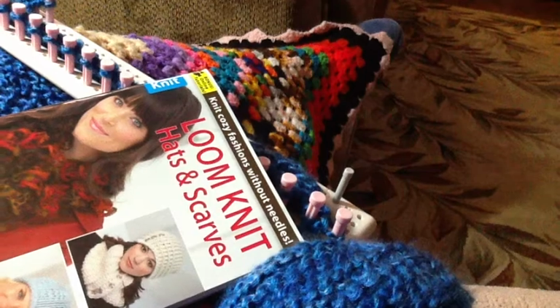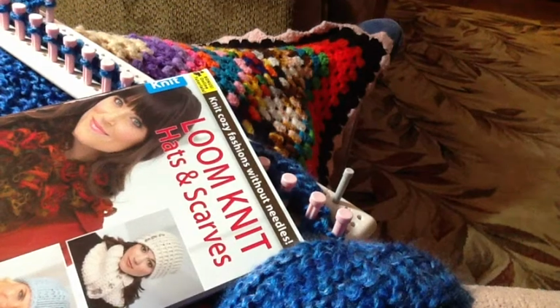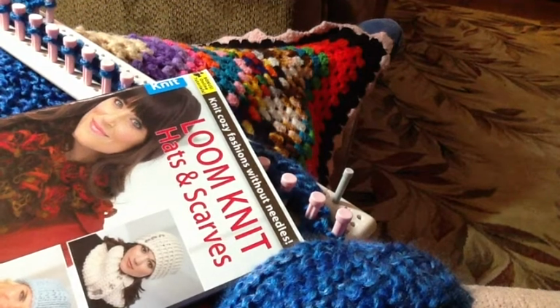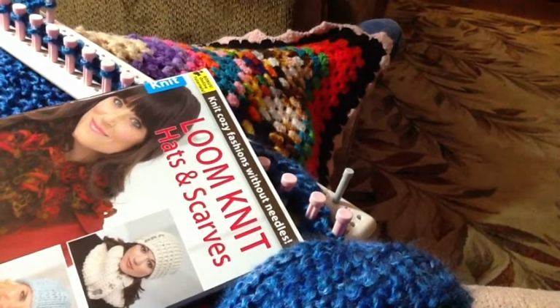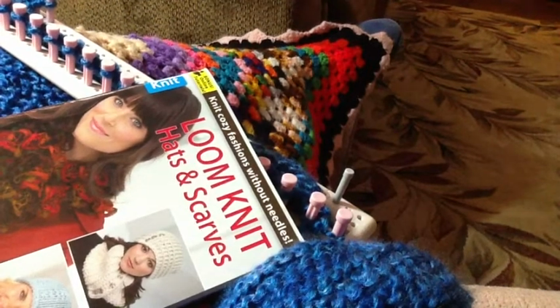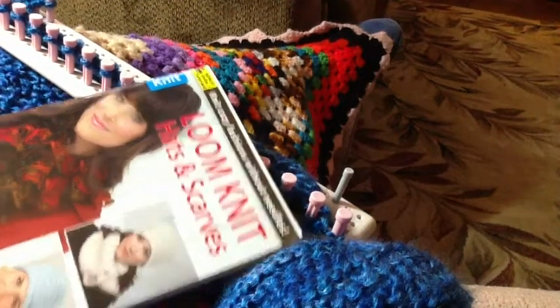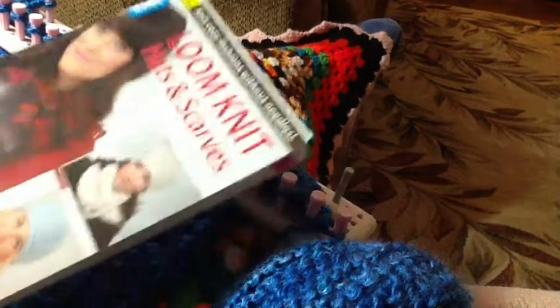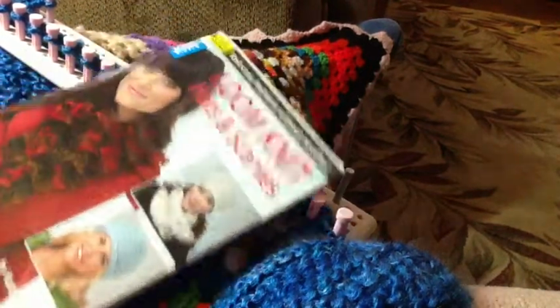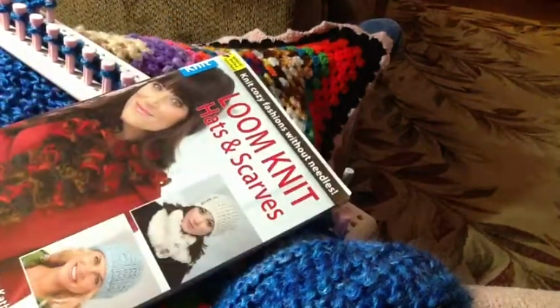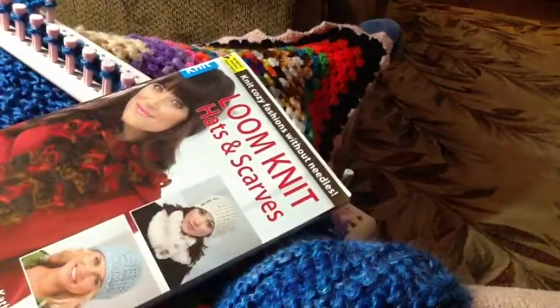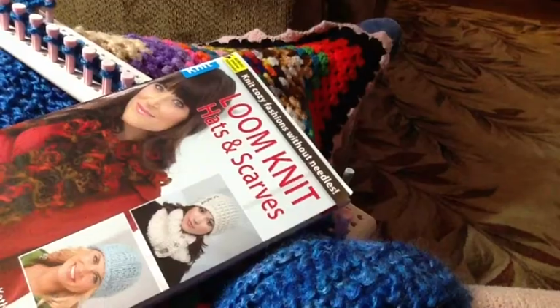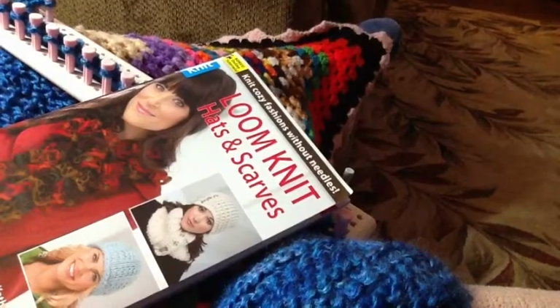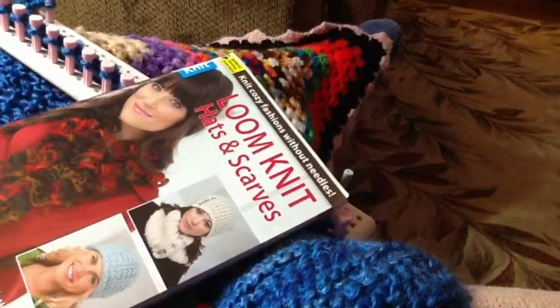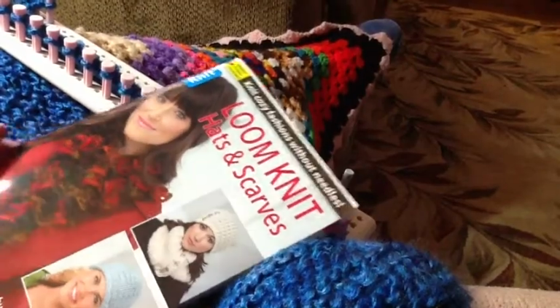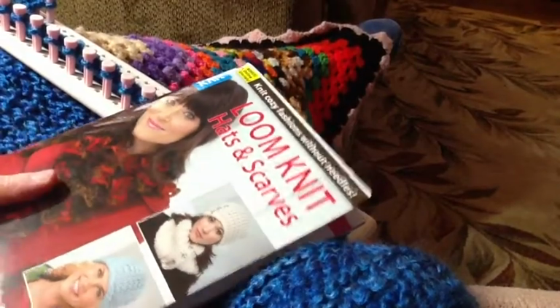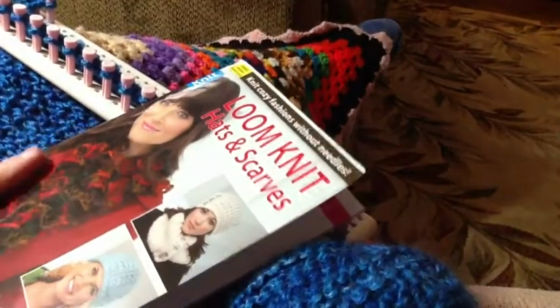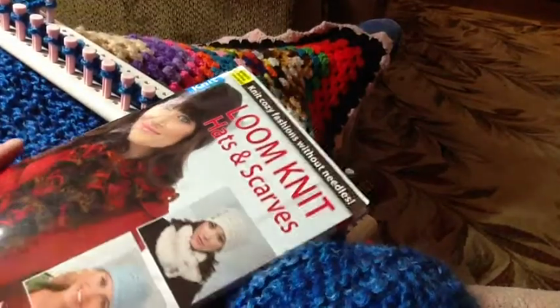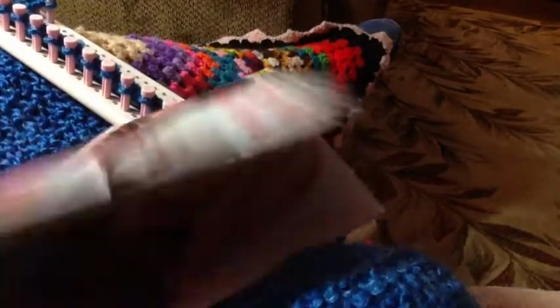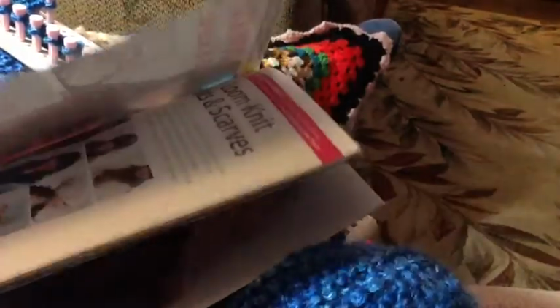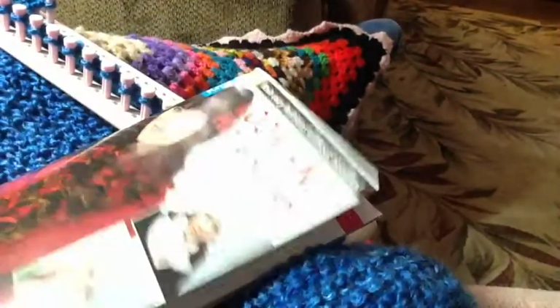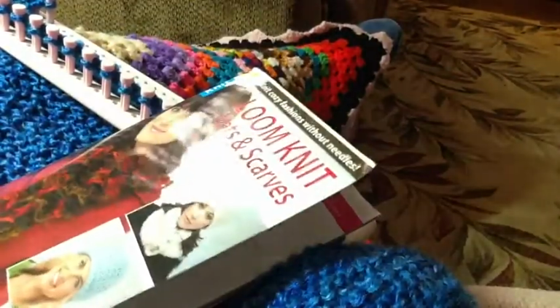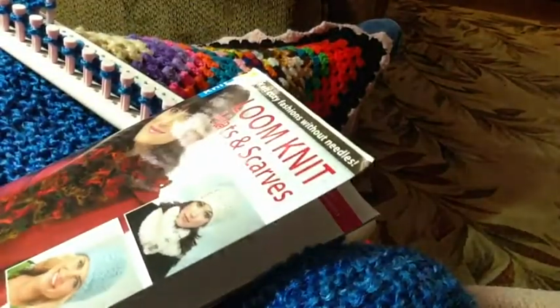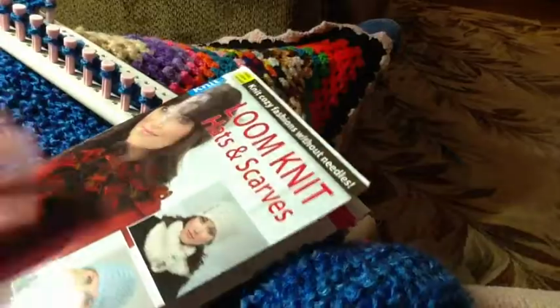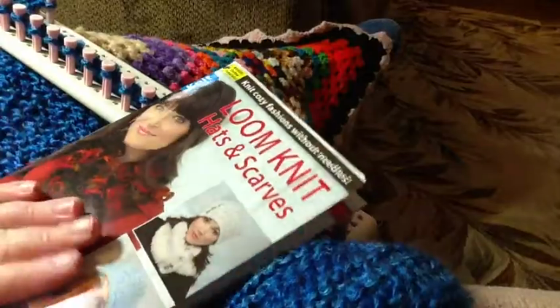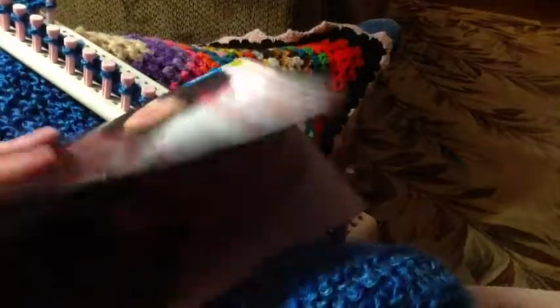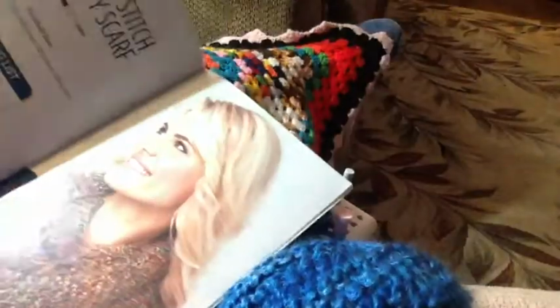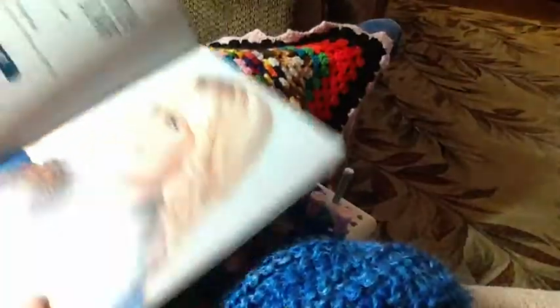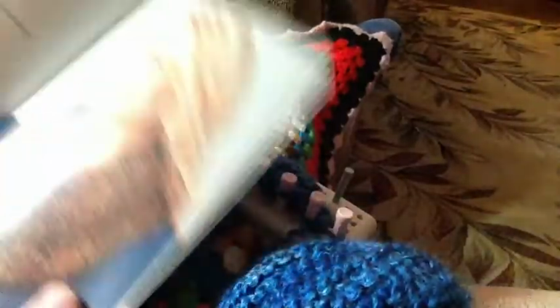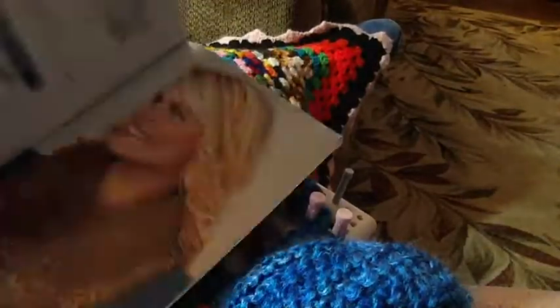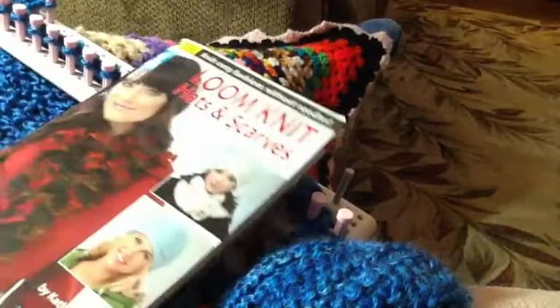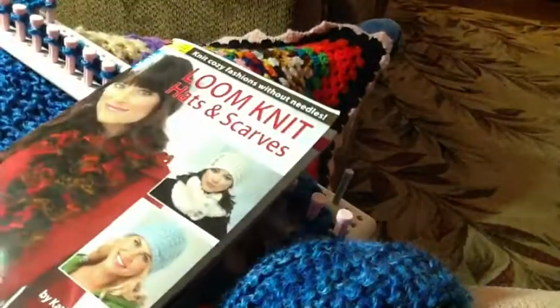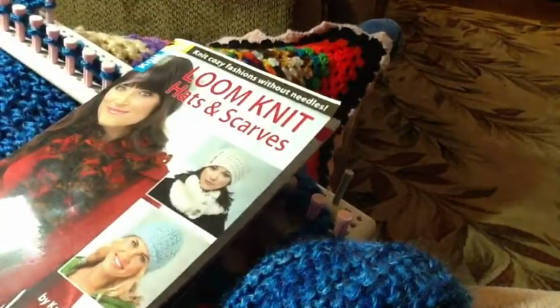Welcome back. I thought I would share with you my current project that I'm working on. I'm fairly new to loom knitting, and so trial and error is how a lot of us learn.